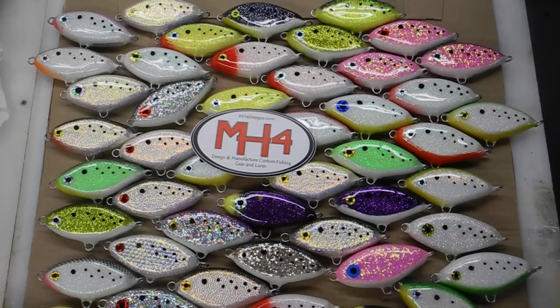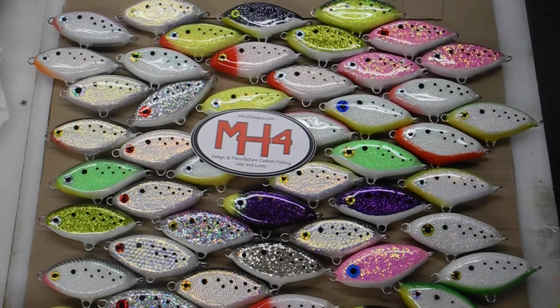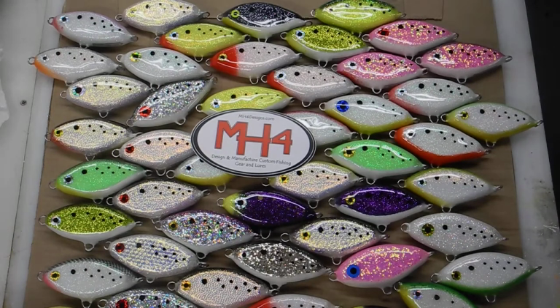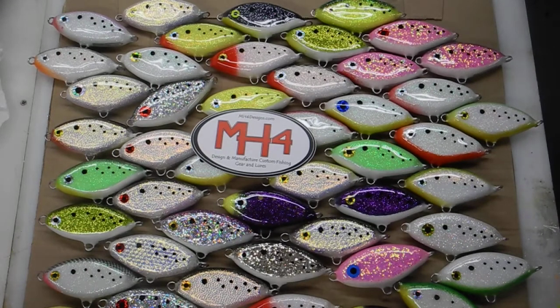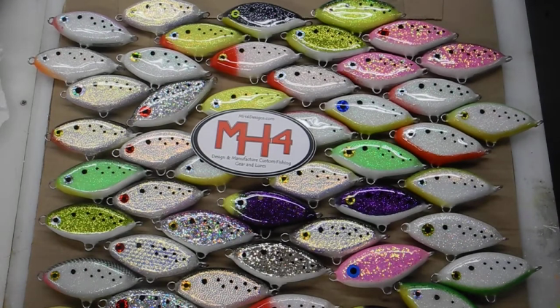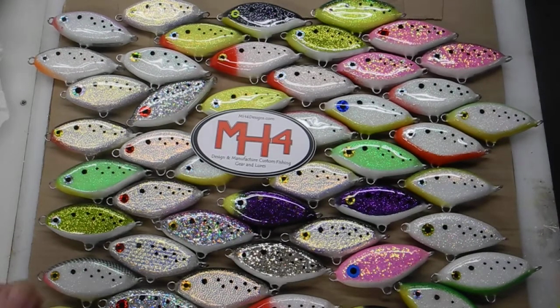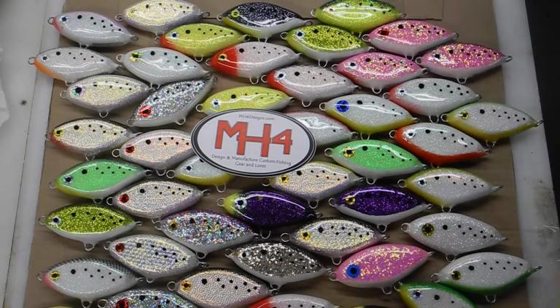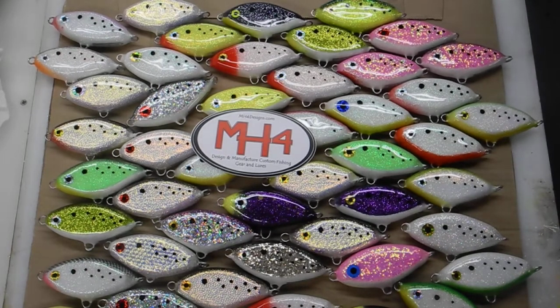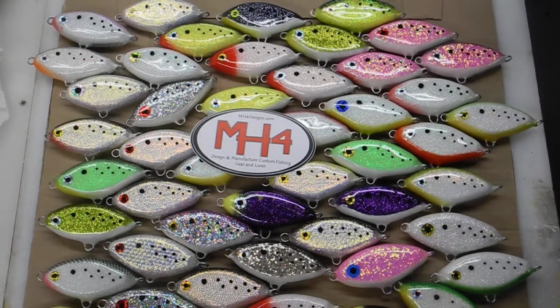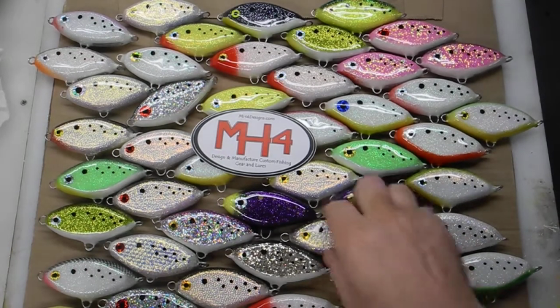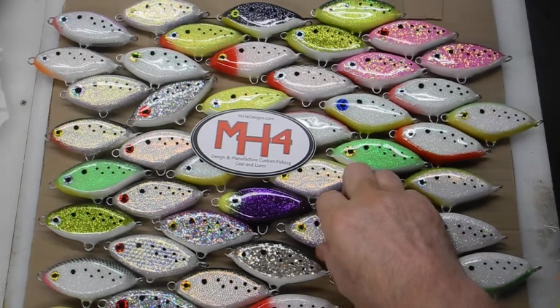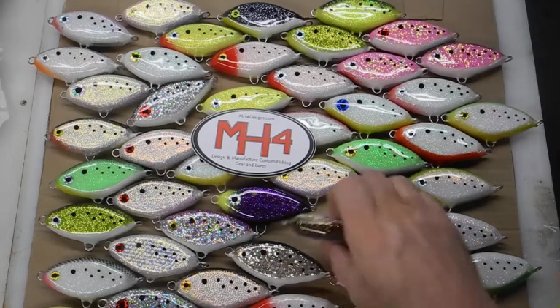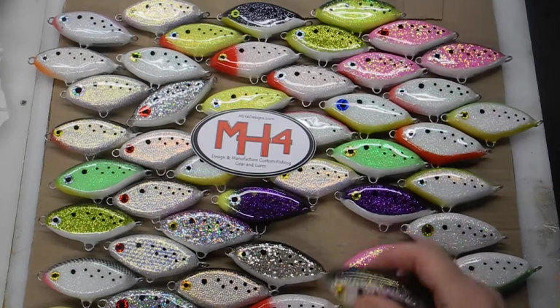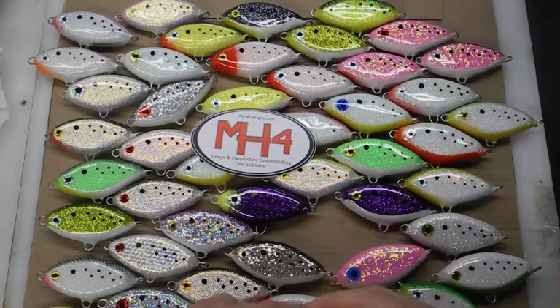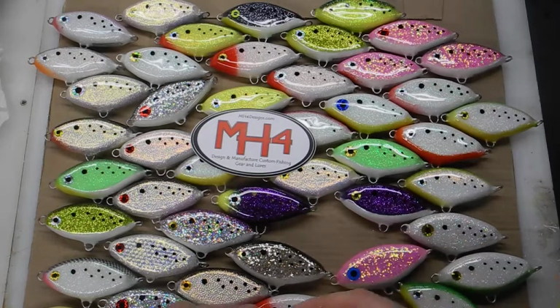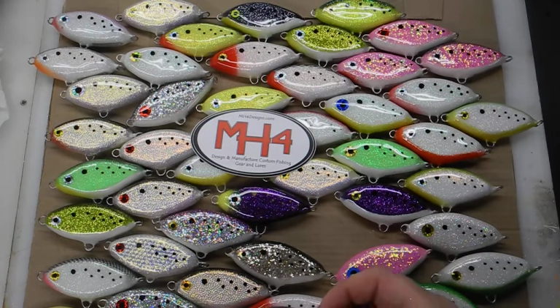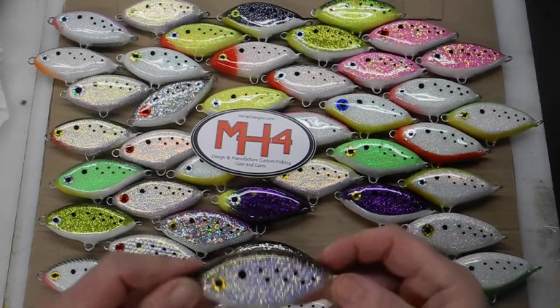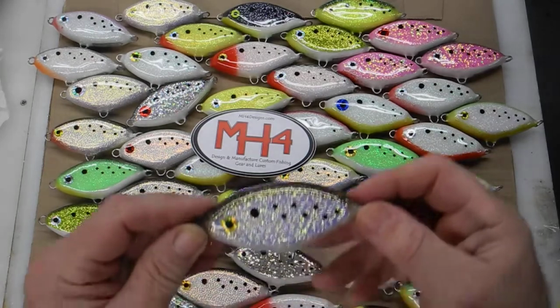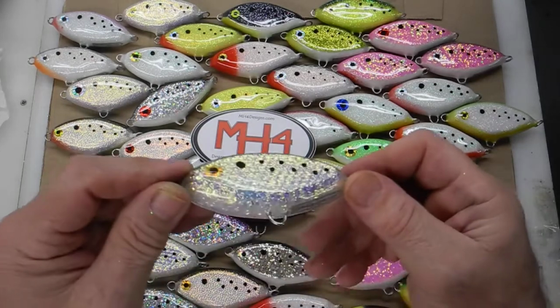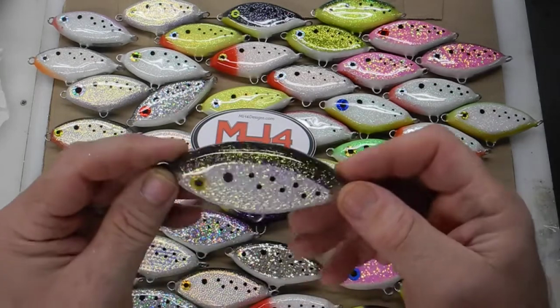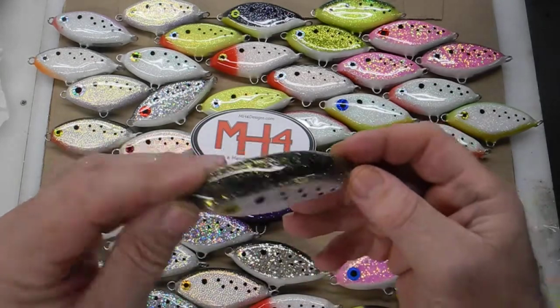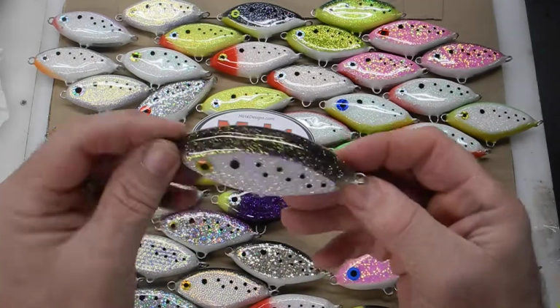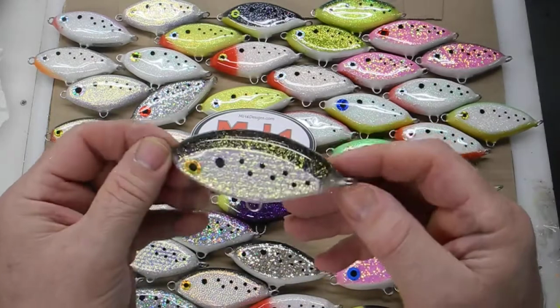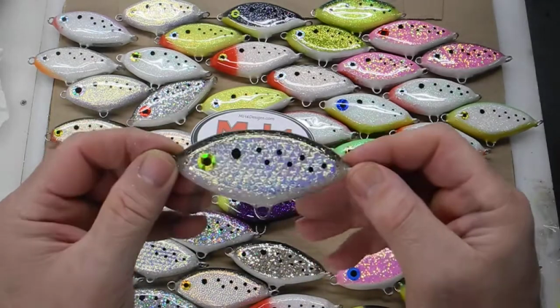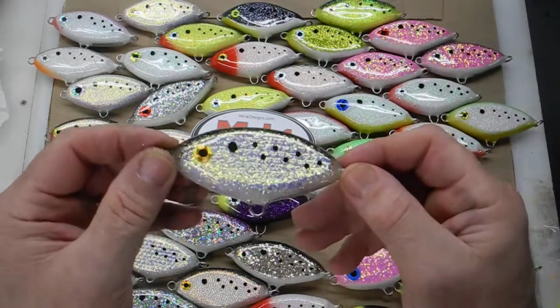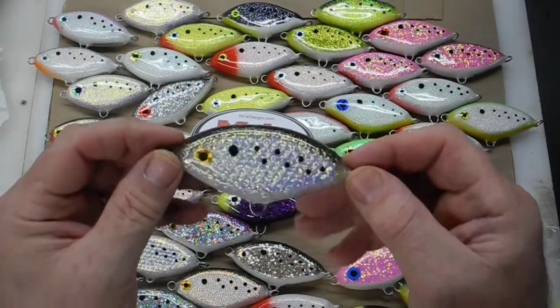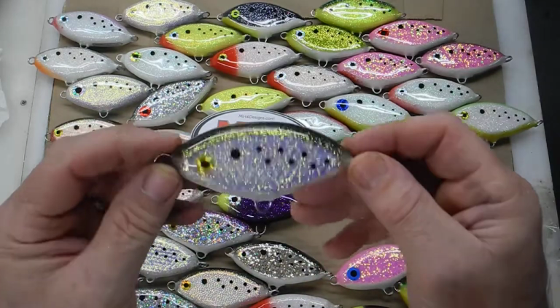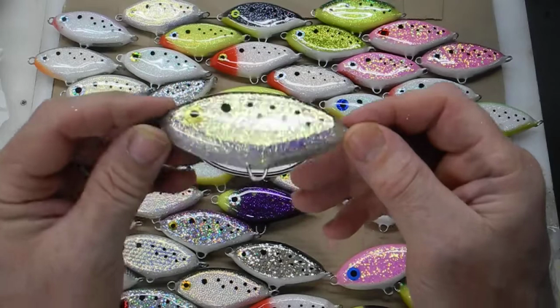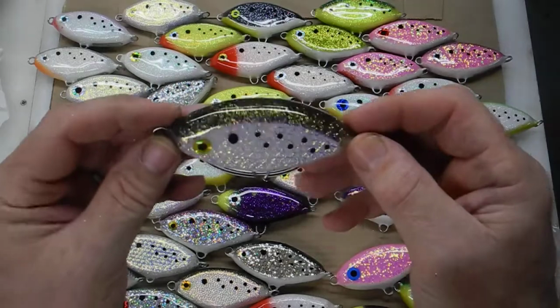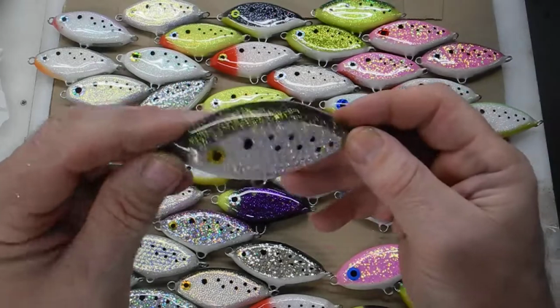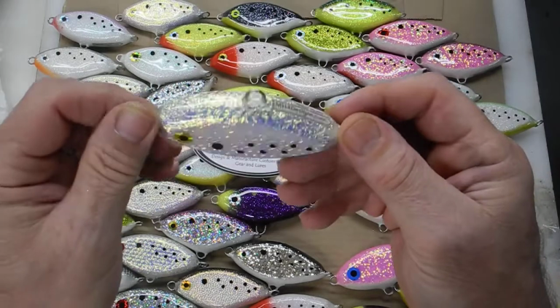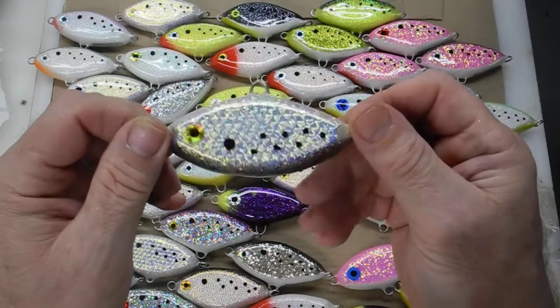Hi, this is MH4 Designs. I just wanted to show you a new batch of peanut strapper nuggets I just finished, to give you an idea of what they look like.